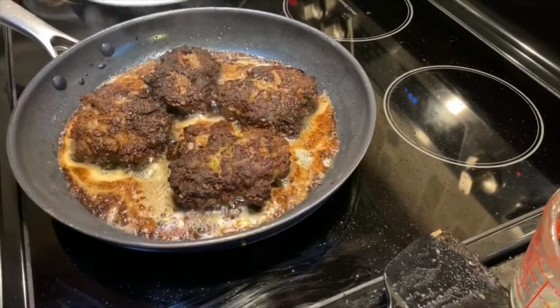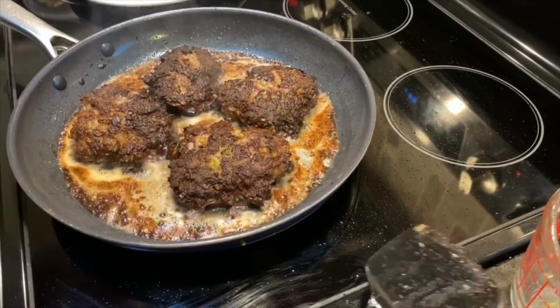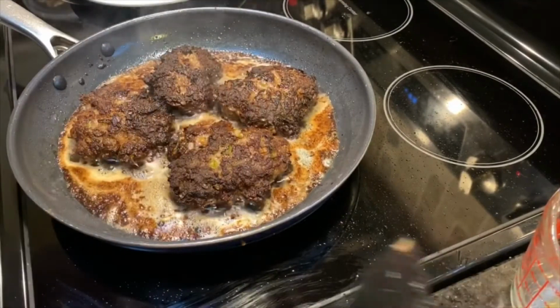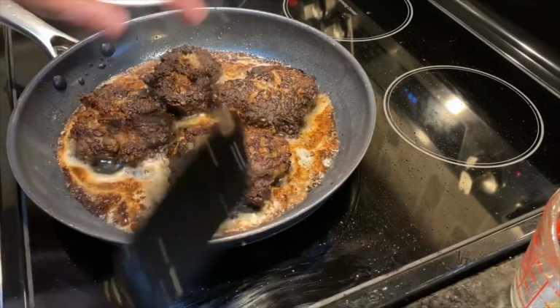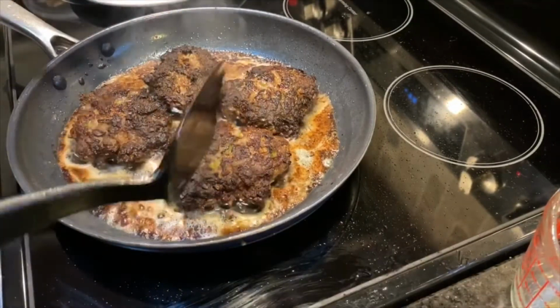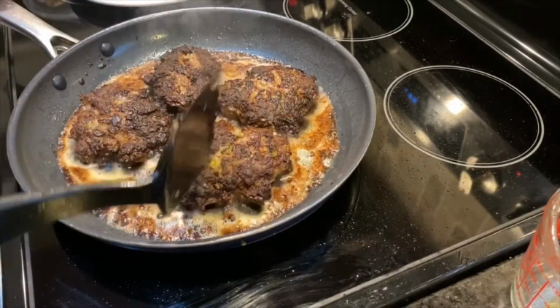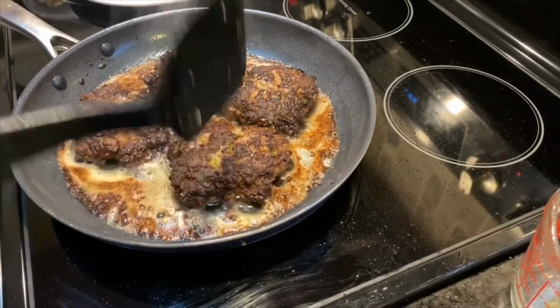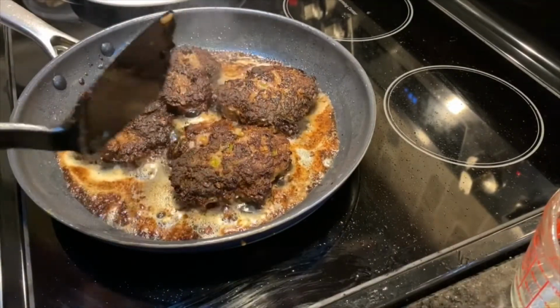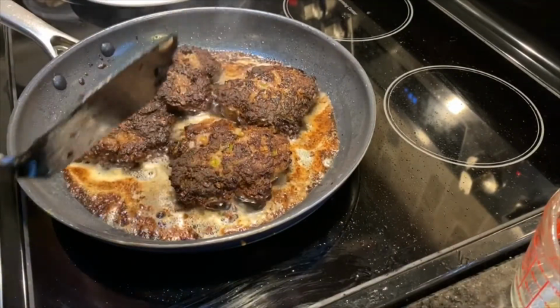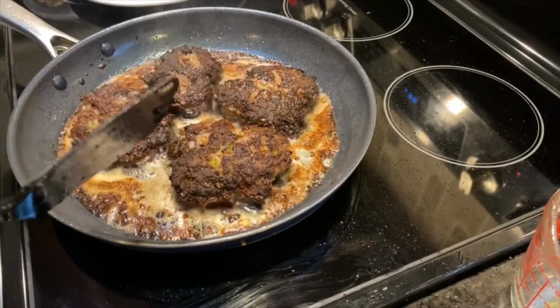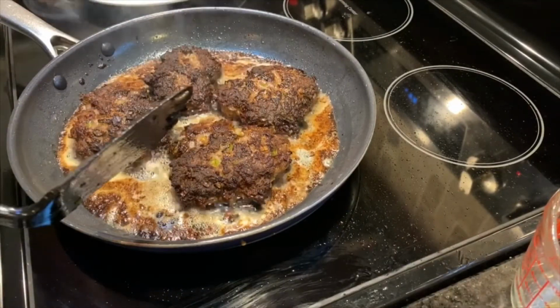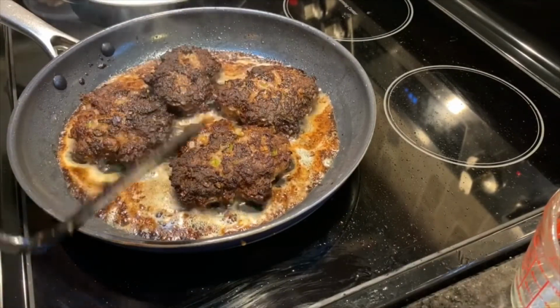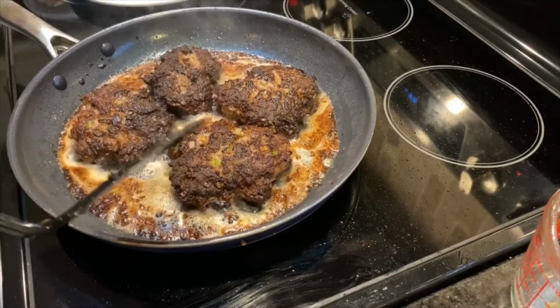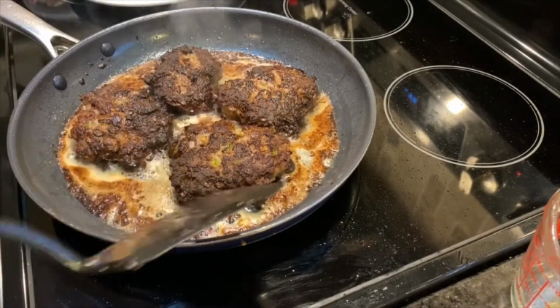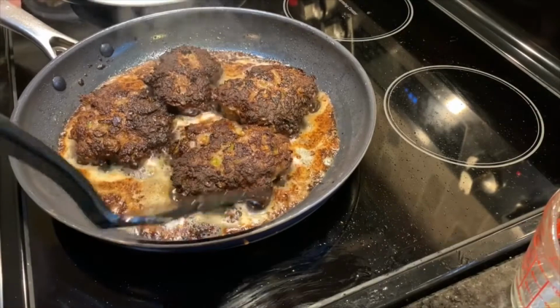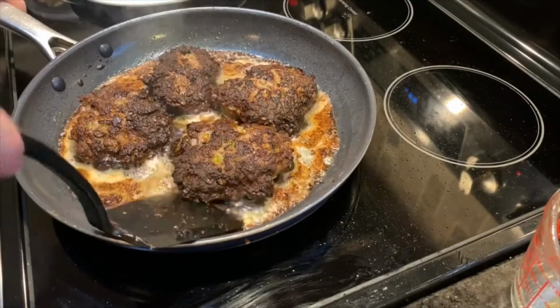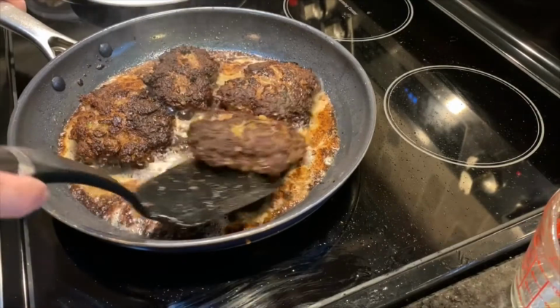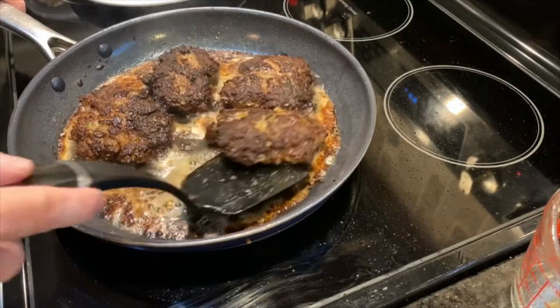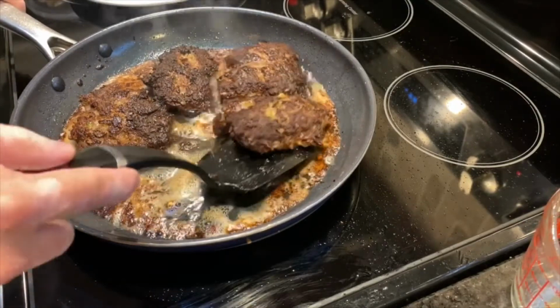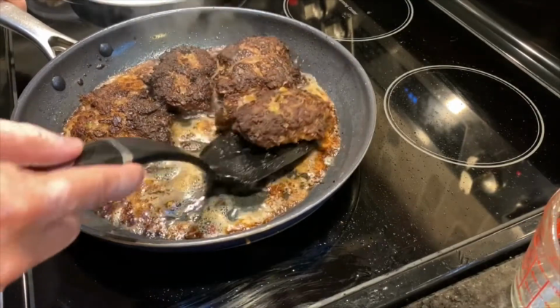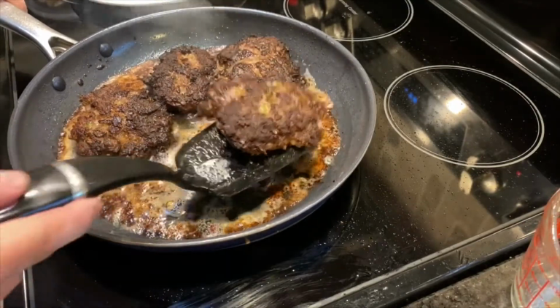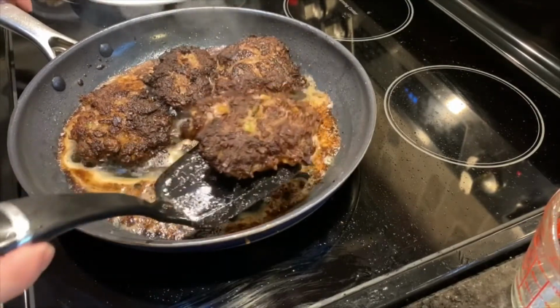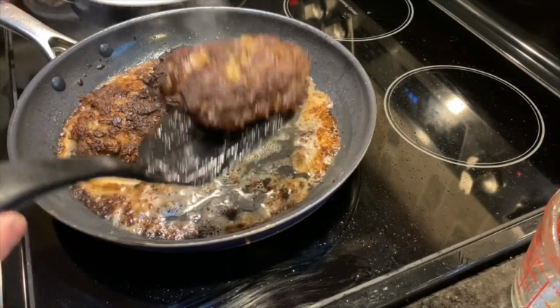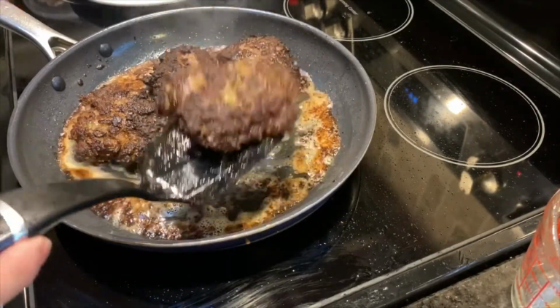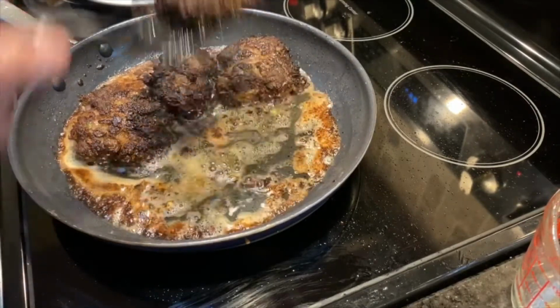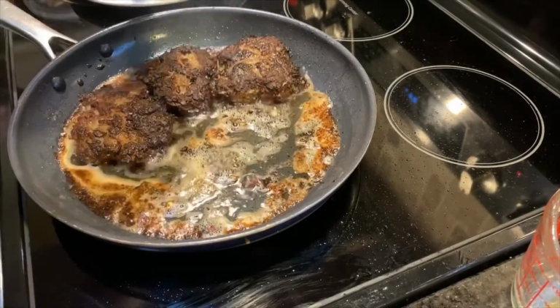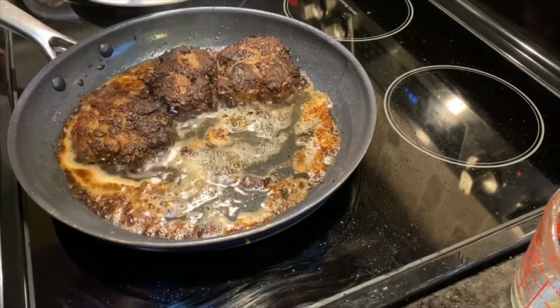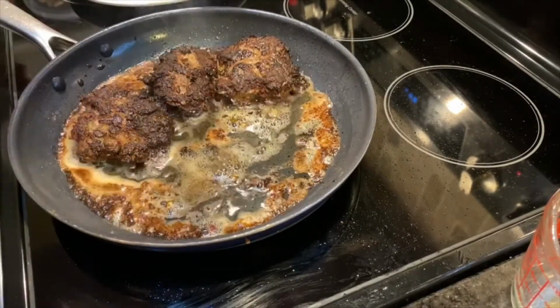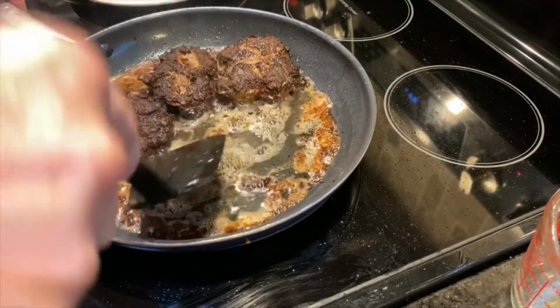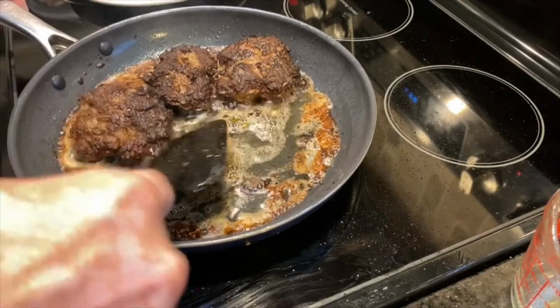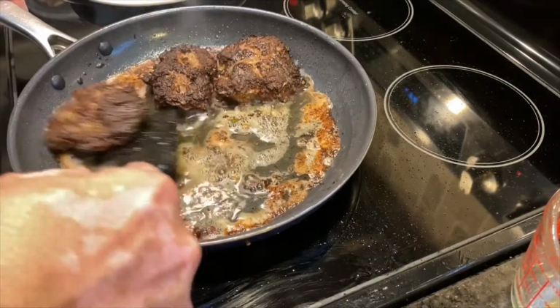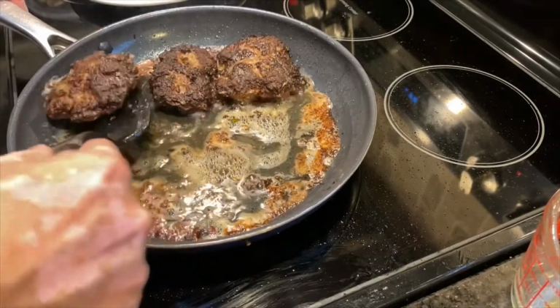Those are finished cooking. I know they look a little dark, but that's because what we want is a nice crust on the outside. Once we put them back into the gravy they're going to become really soft. I'm going to take those out now.